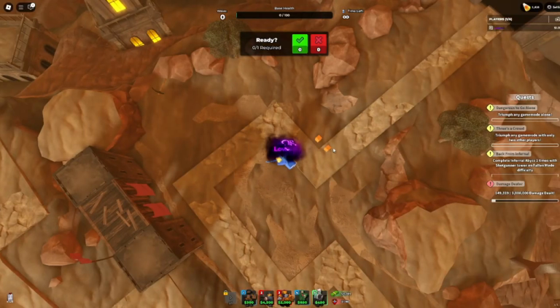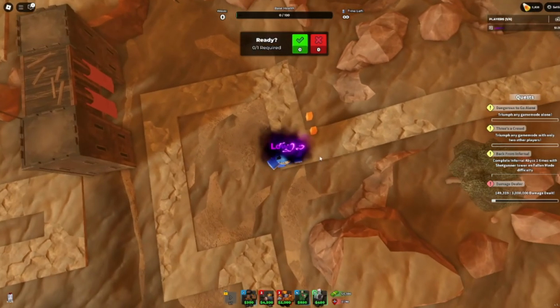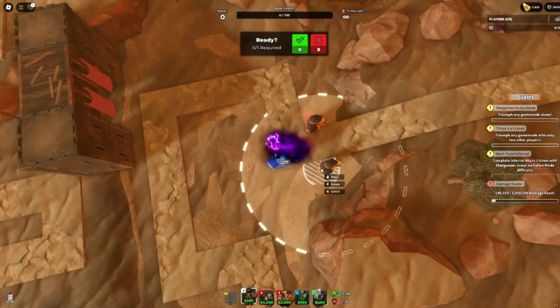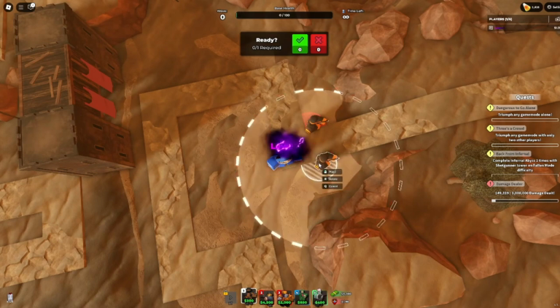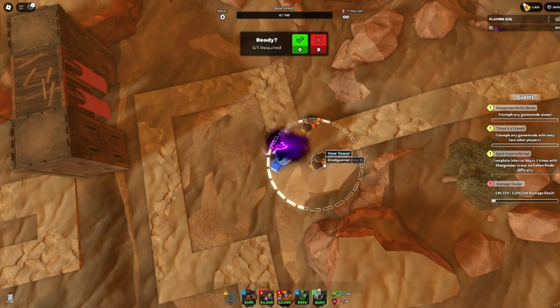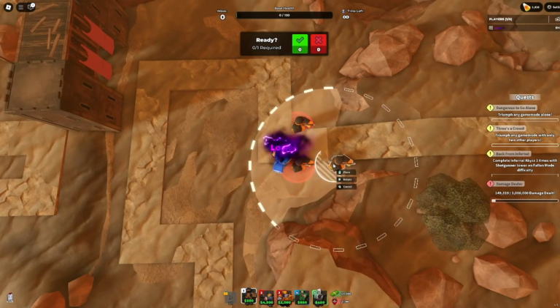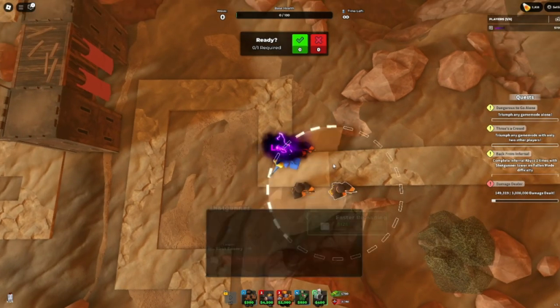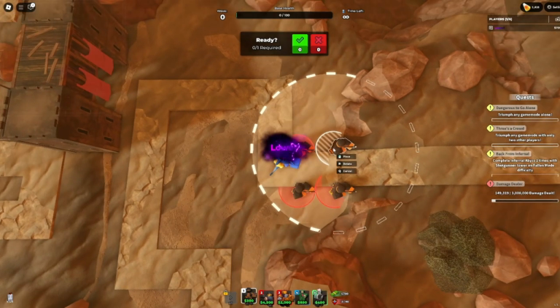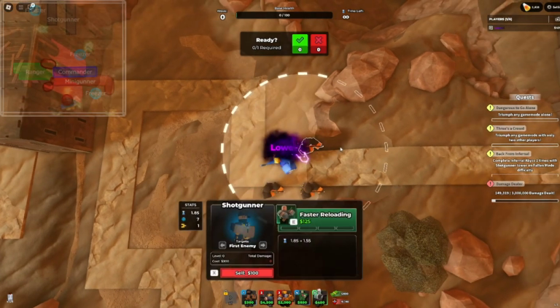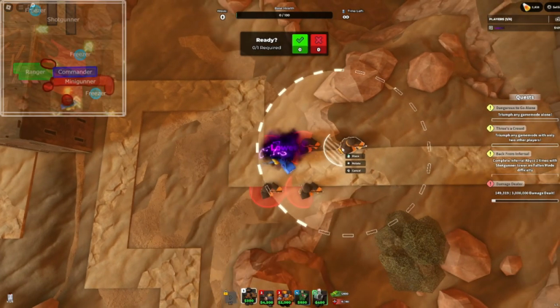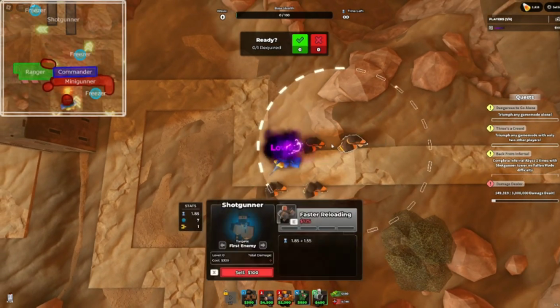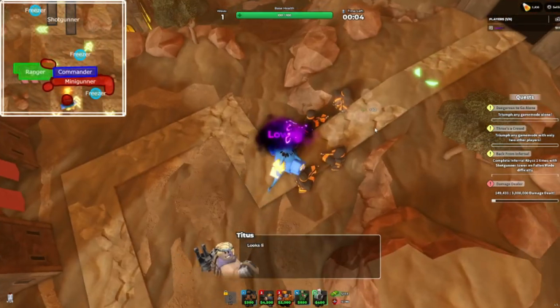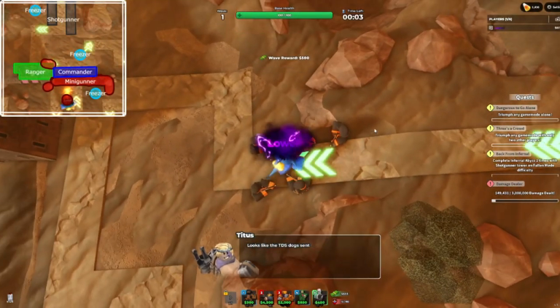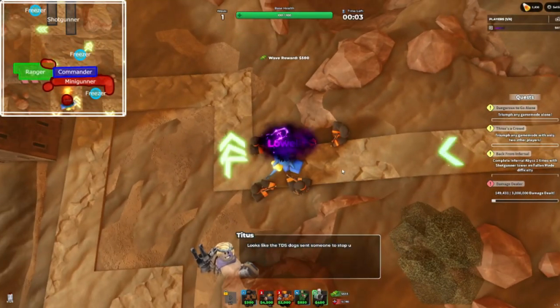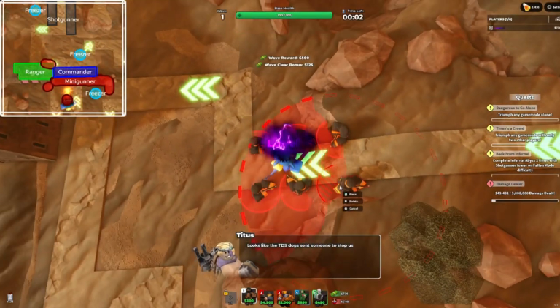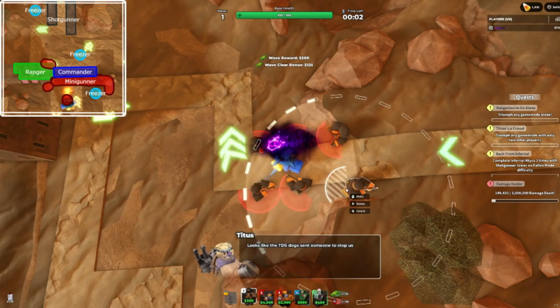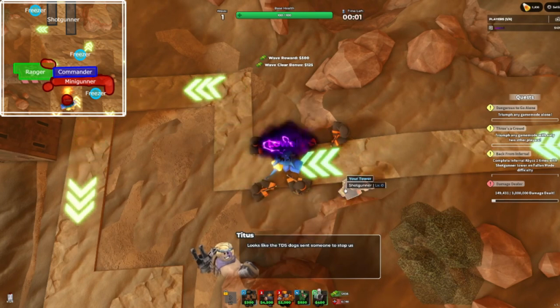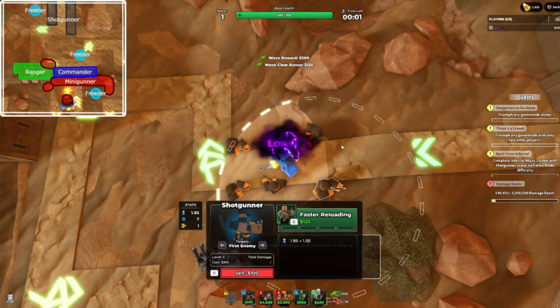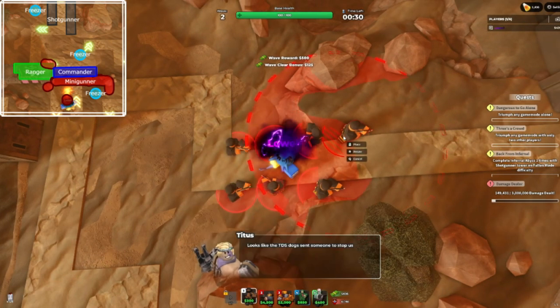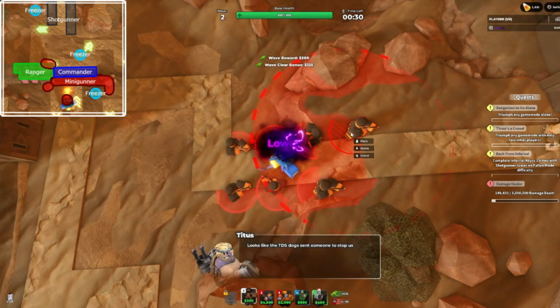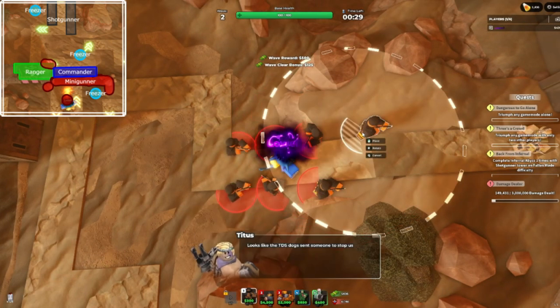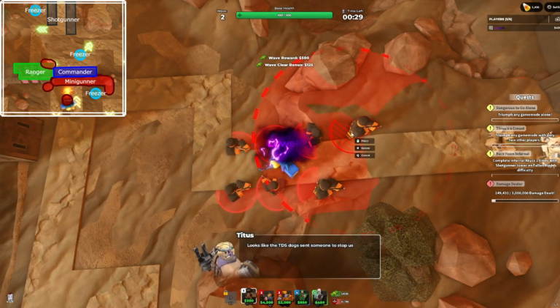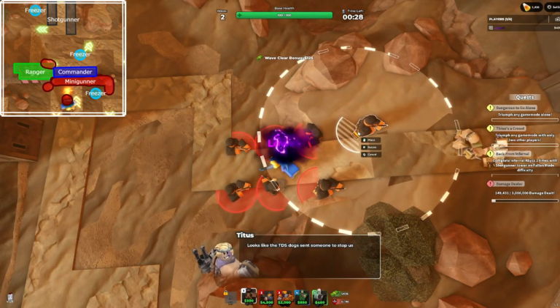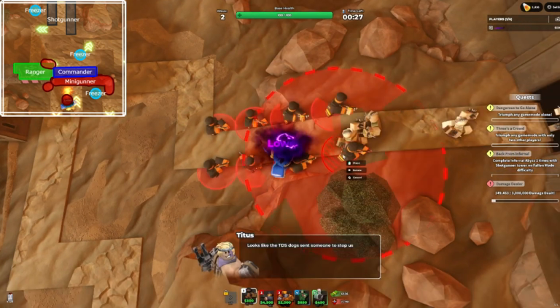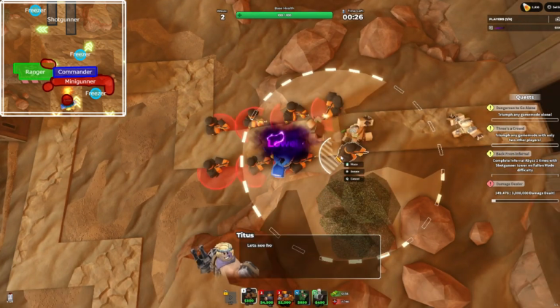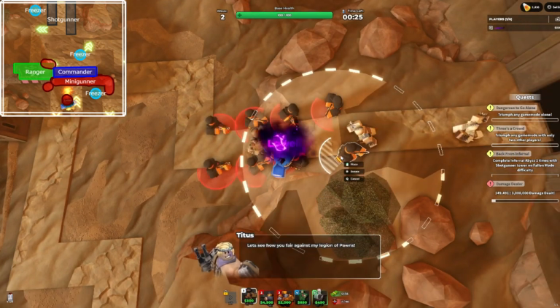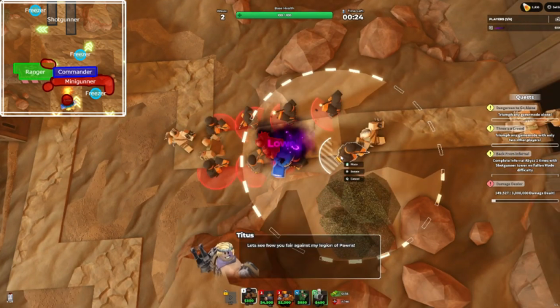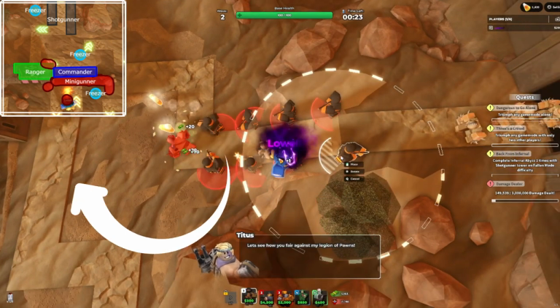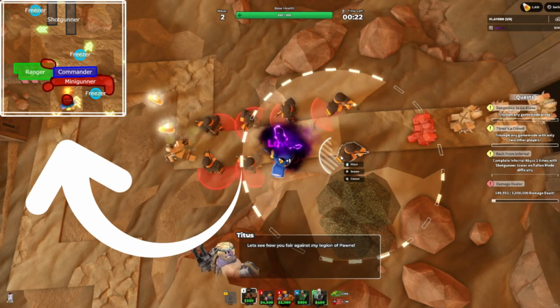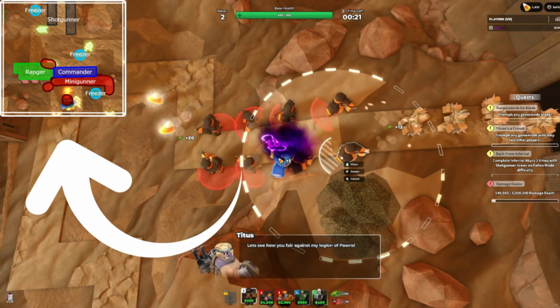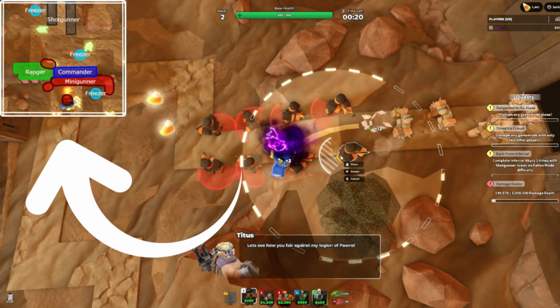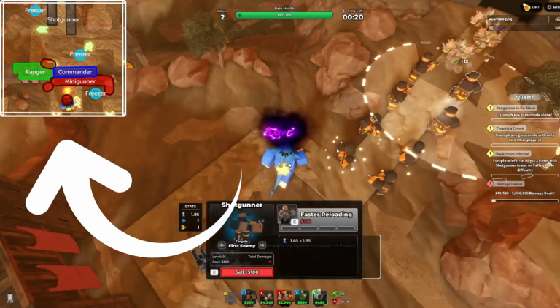Time to start — we're just gonna get five shotgunners. Then, as soon as possible, we're gonna get three more to have a total of eight. They should all be in this little row here. Also, if you check the top corner, you can see the placement map. This'll tell you where to put everything.